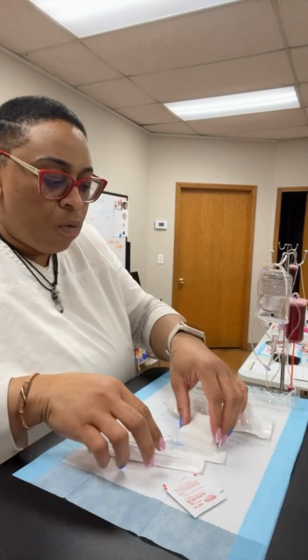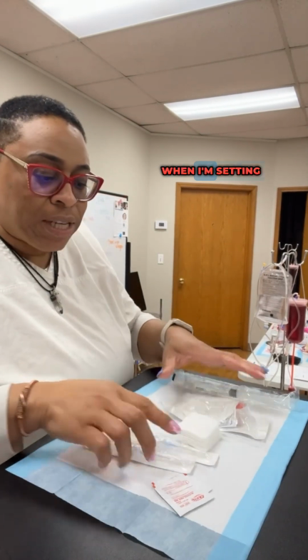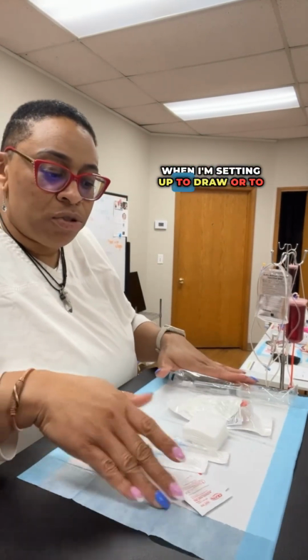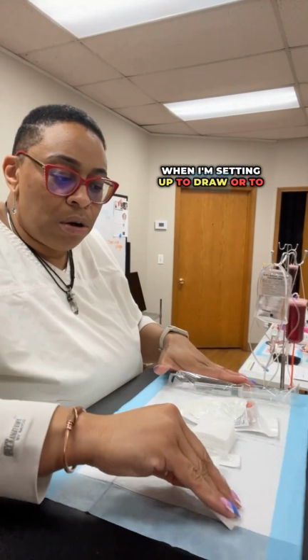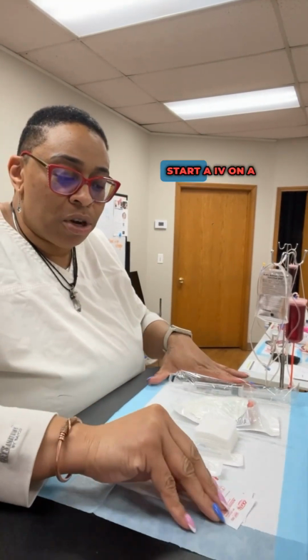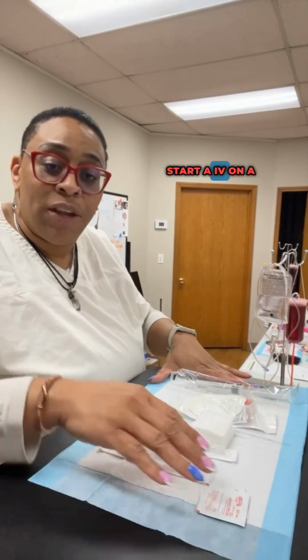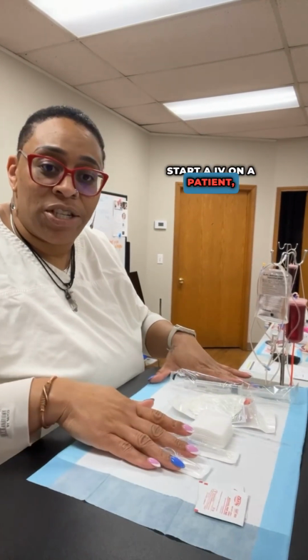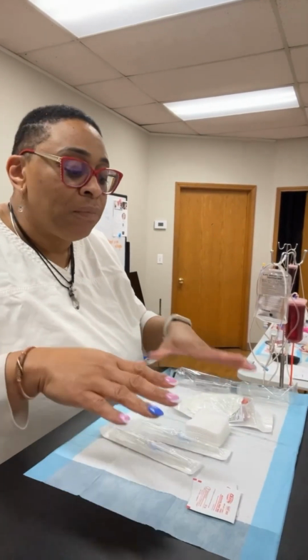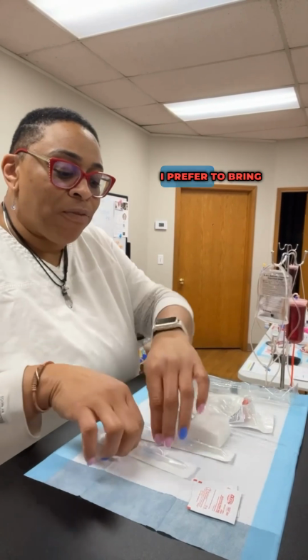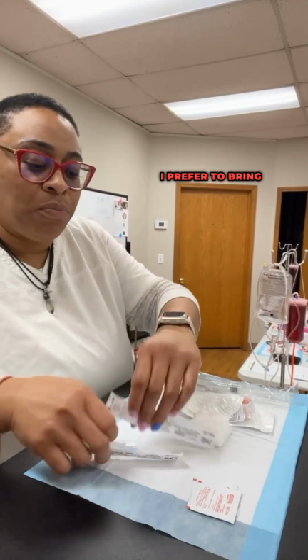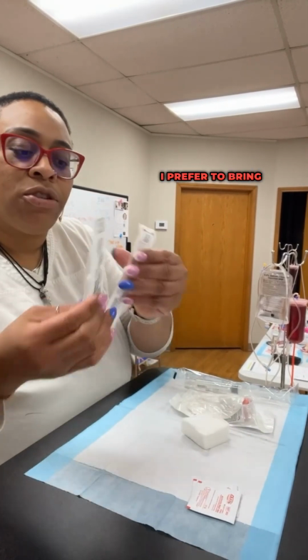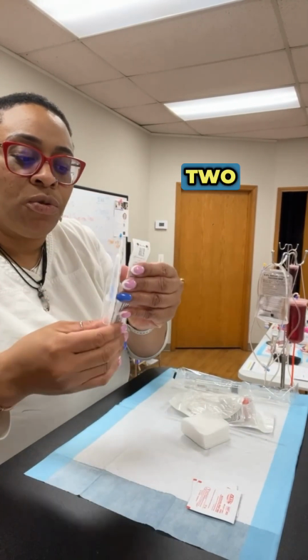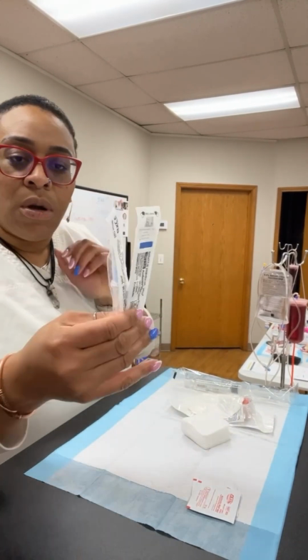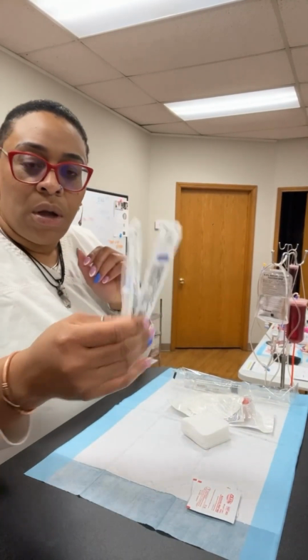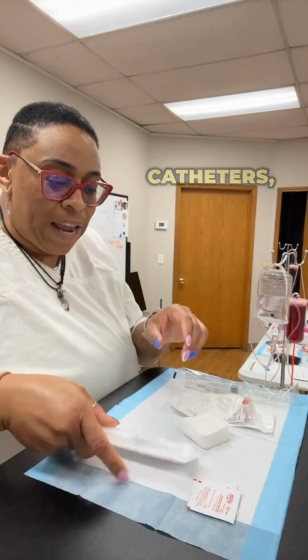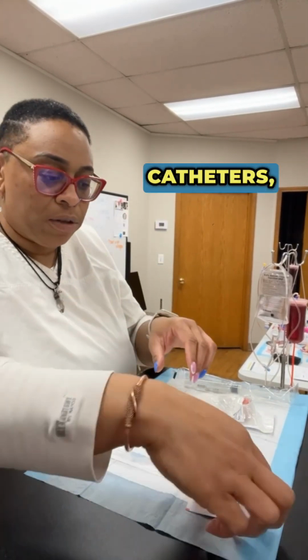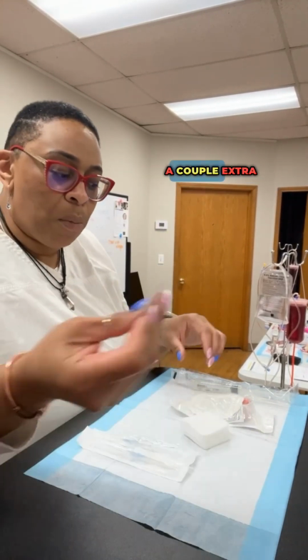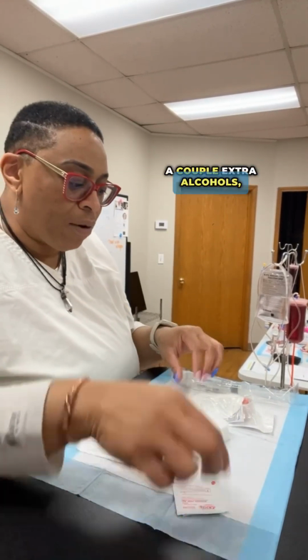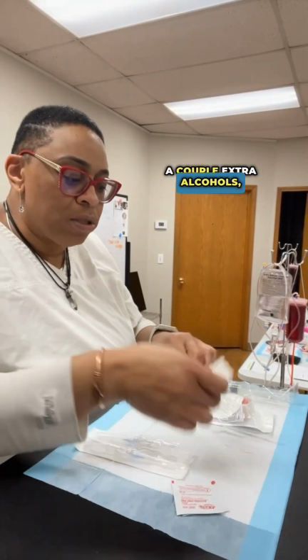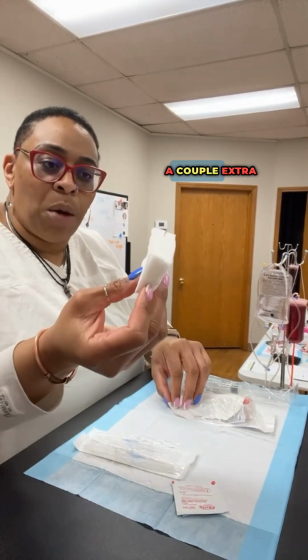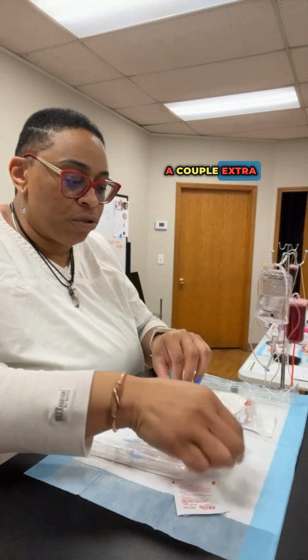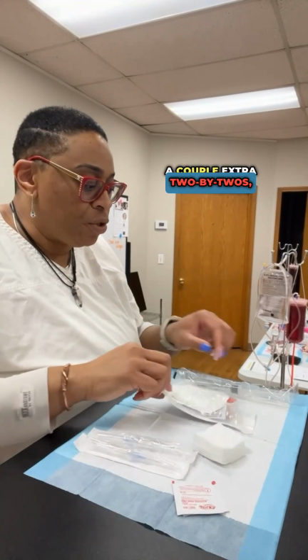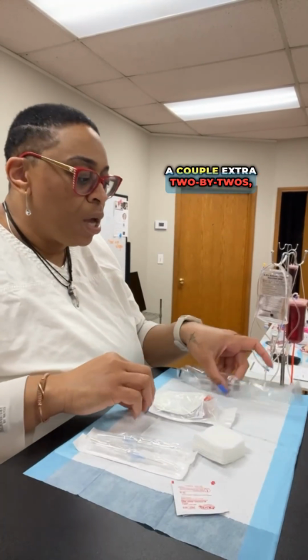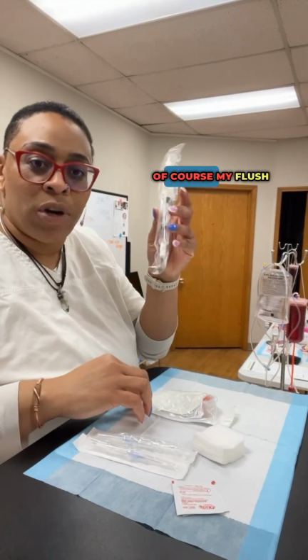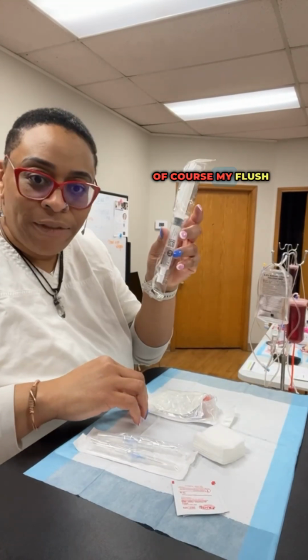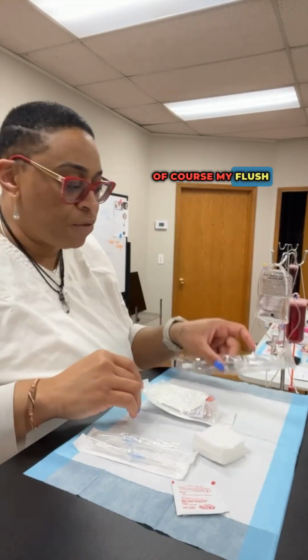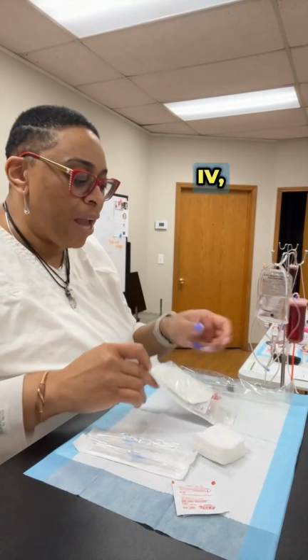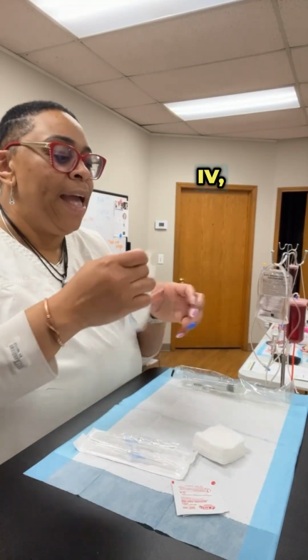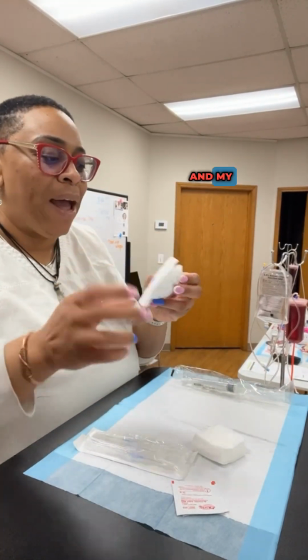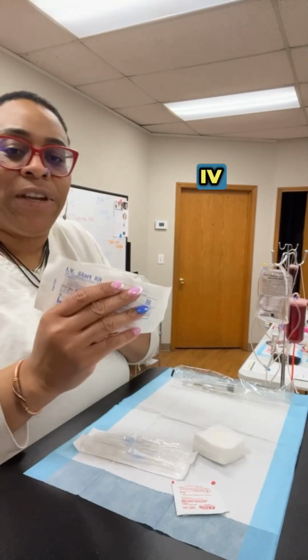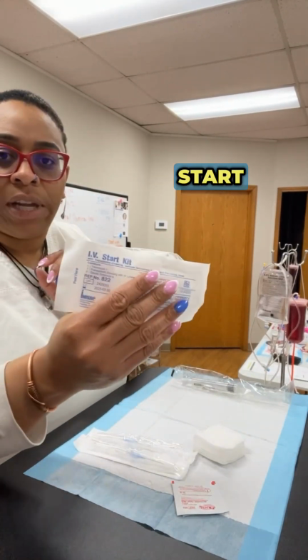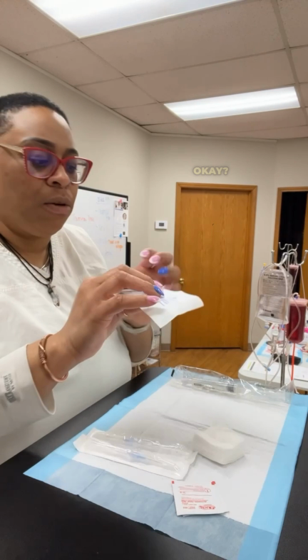When I'm setting up to draw or to start an IV on a patient, I prefer to bring two IV catheters, a couple extra alcohols, a couple extra two-by-twos, my flush for my IV, and my IV start kit.